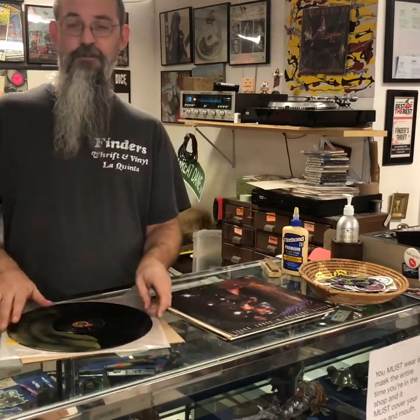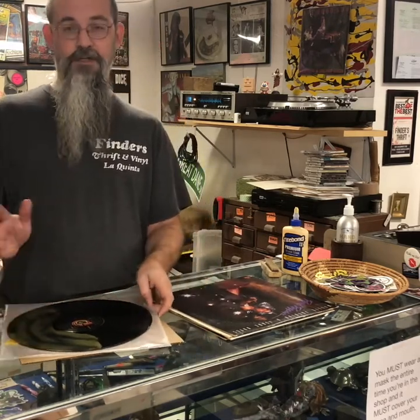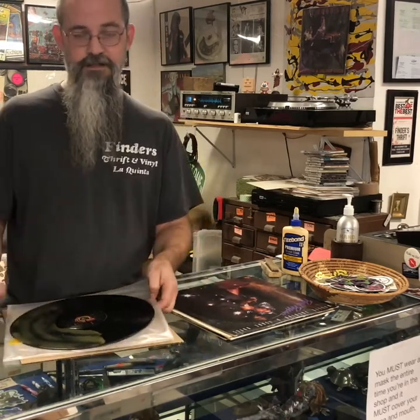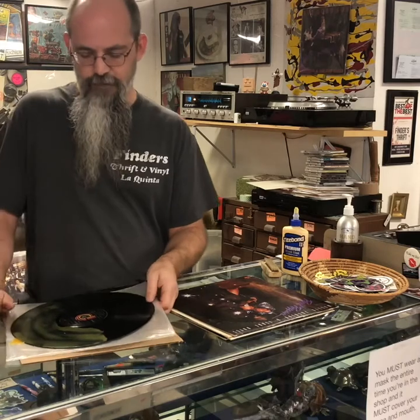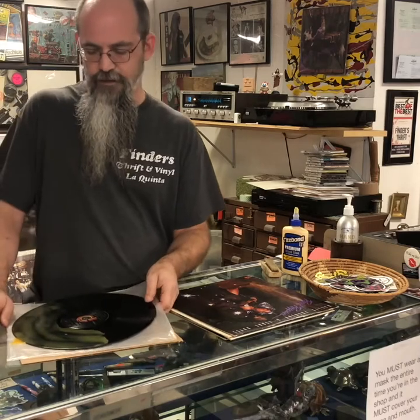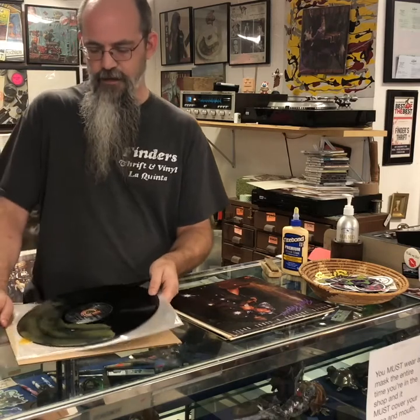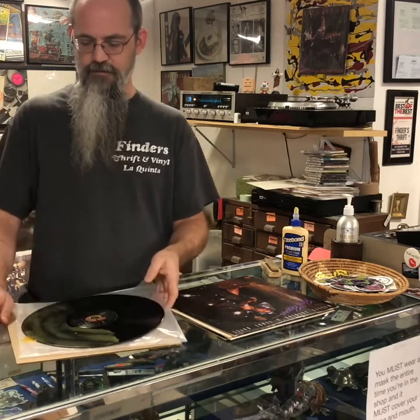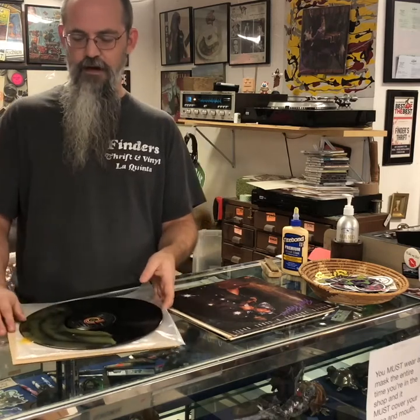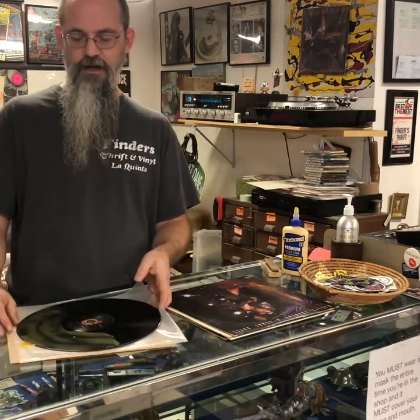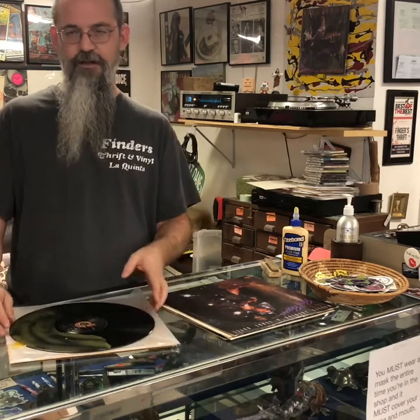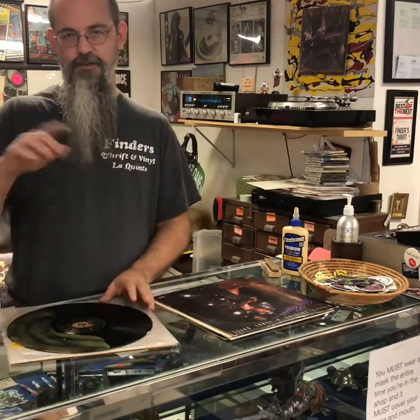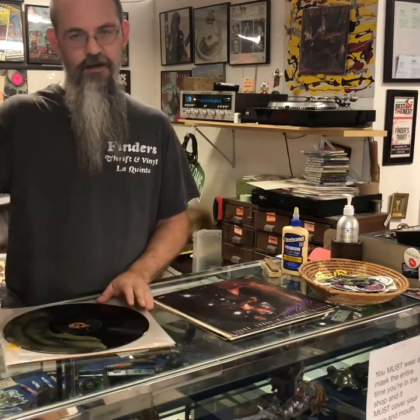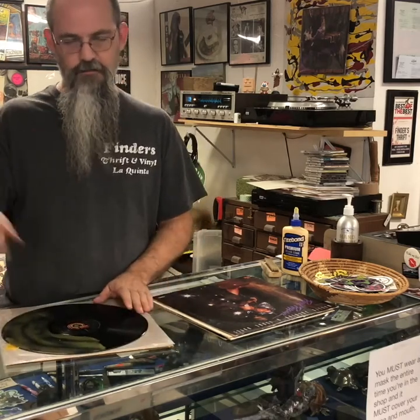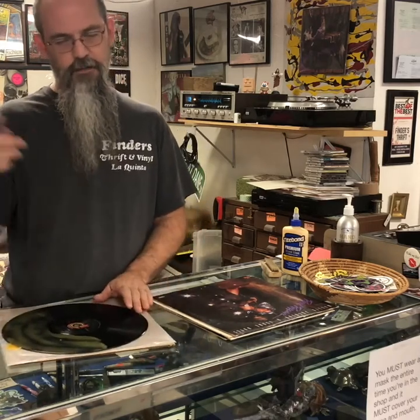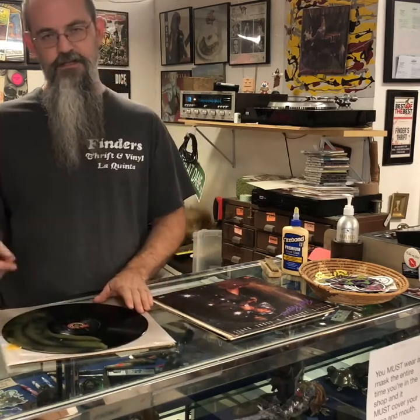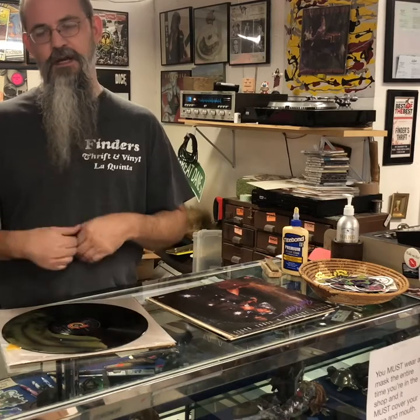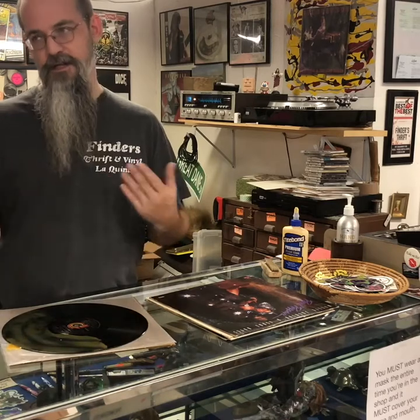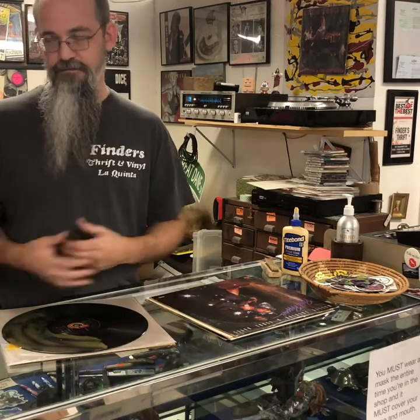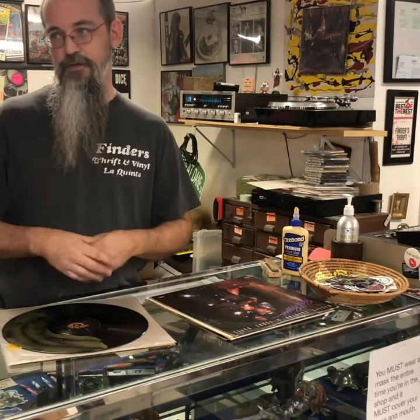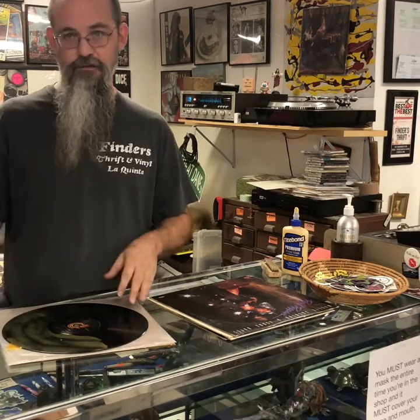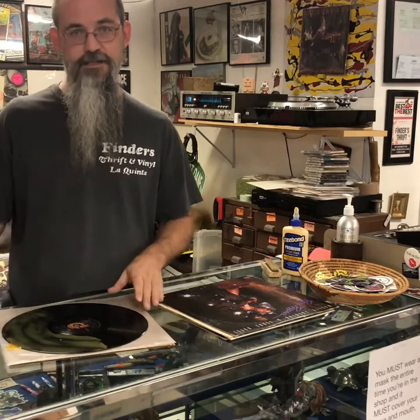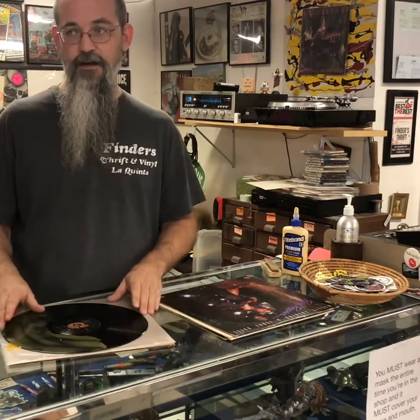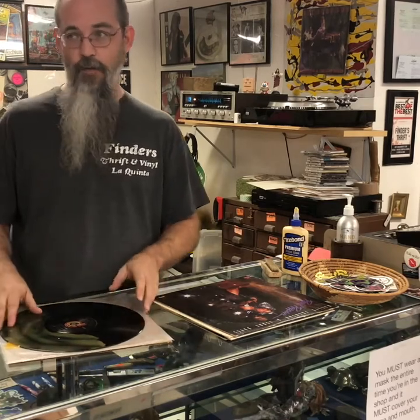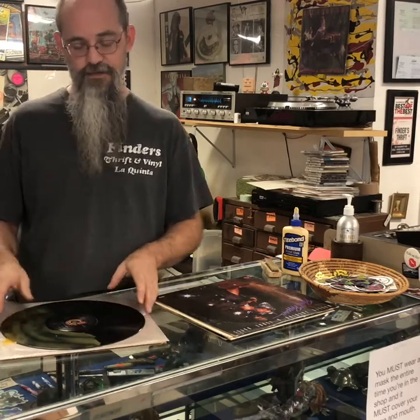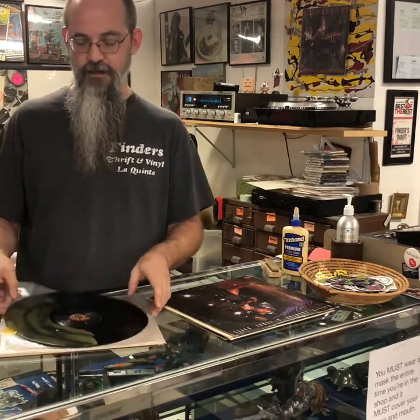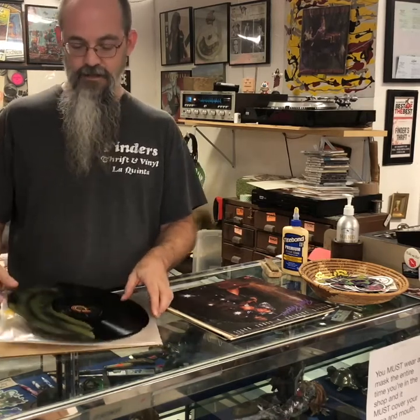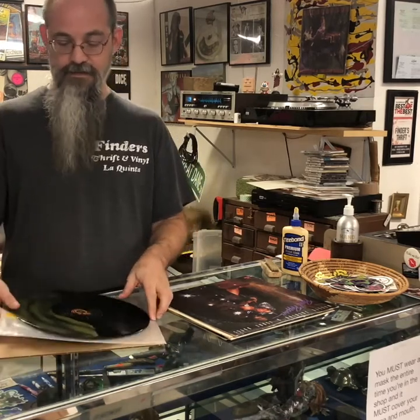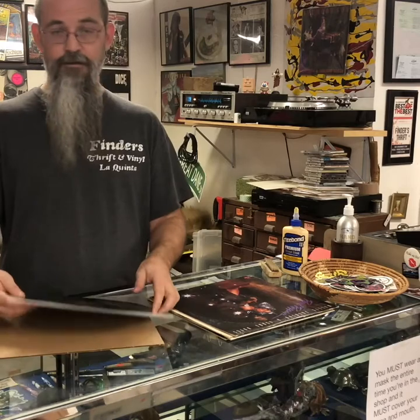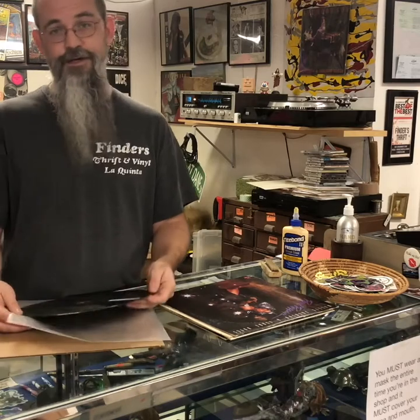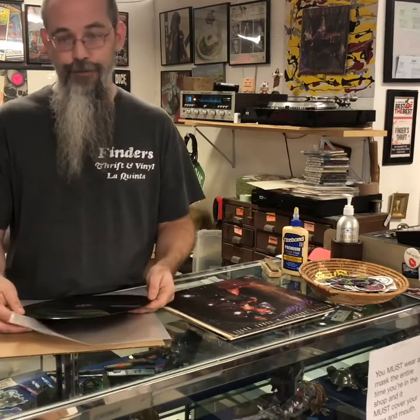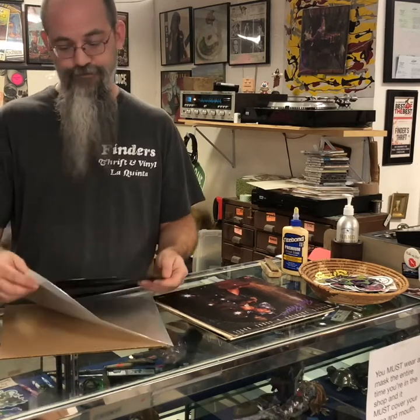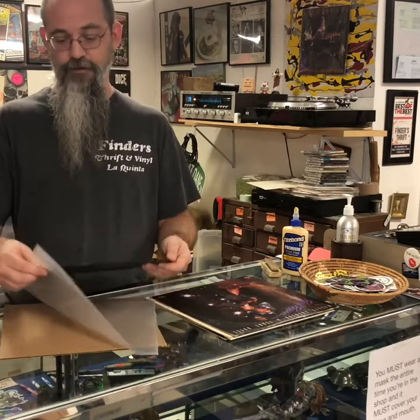And if you're scared that I left my record in a car at 105 degrees, watch my other video where I talk about heat damage — it doesn't actually affect records. You can leave them outside at 120 degrees and they're totally fine.